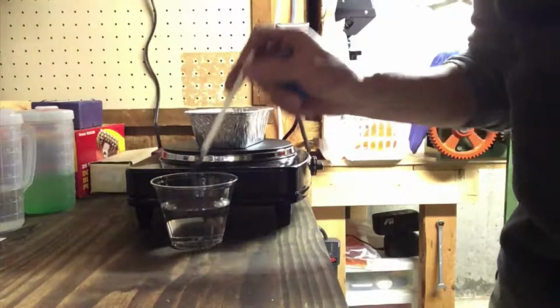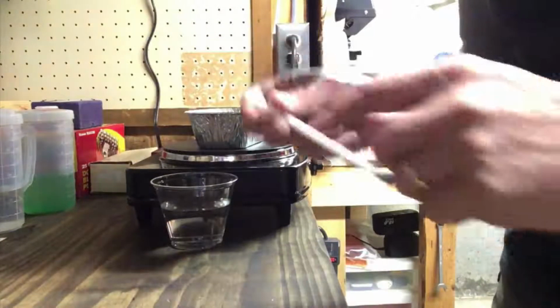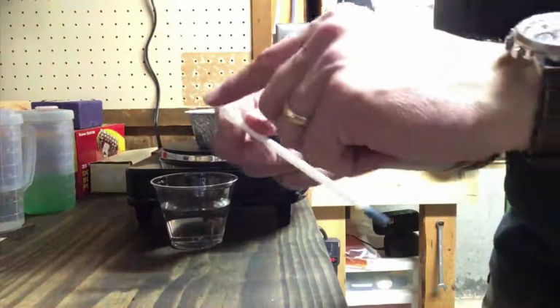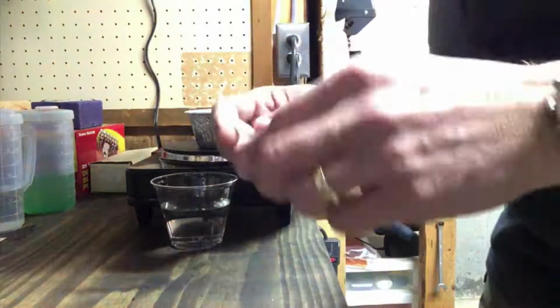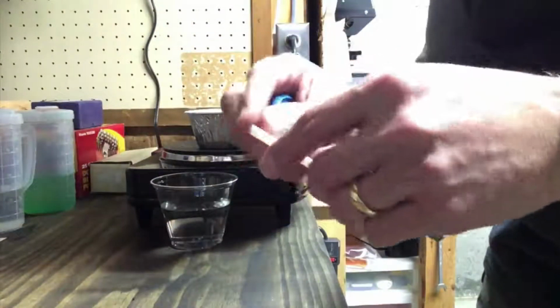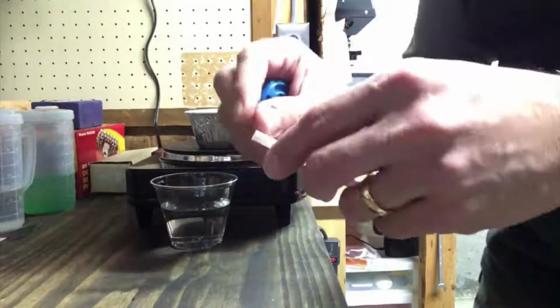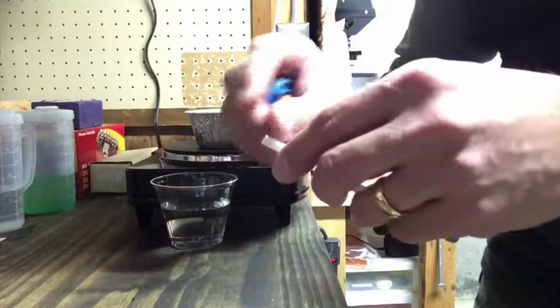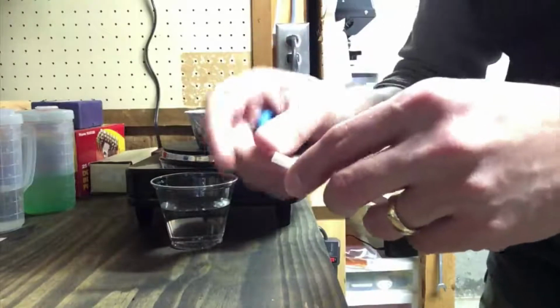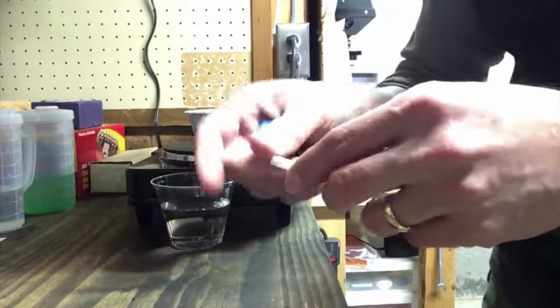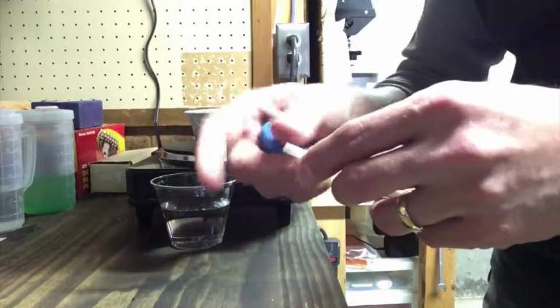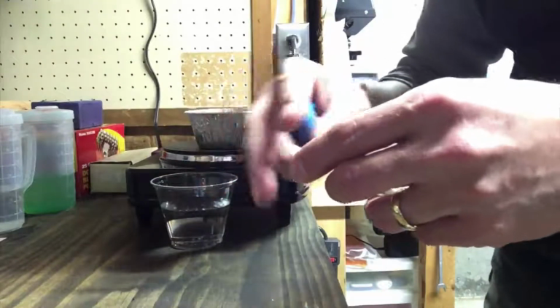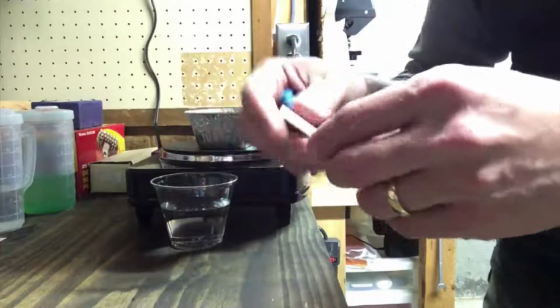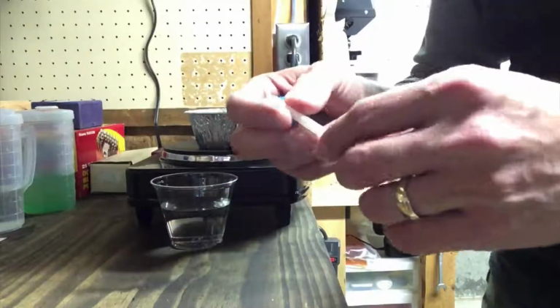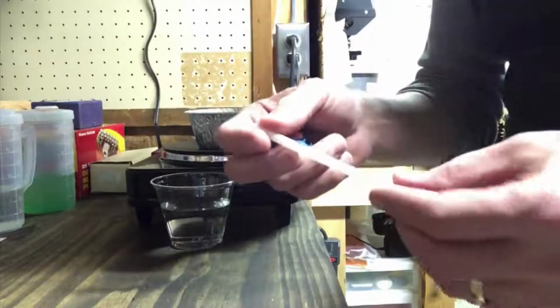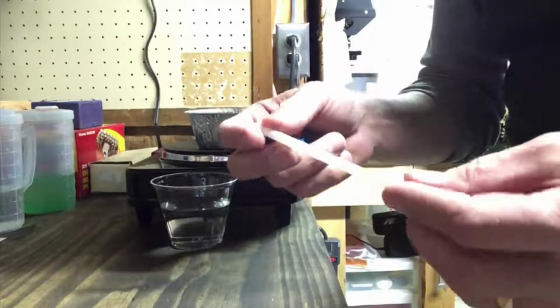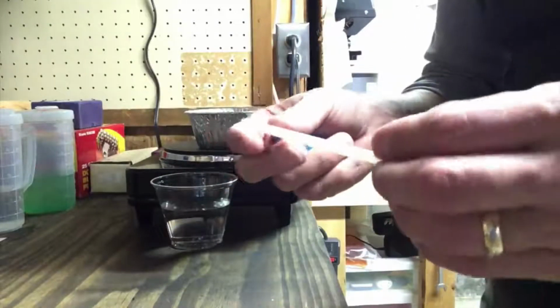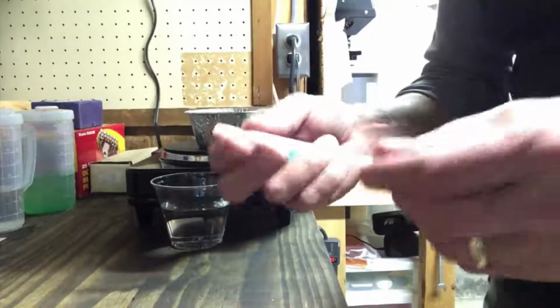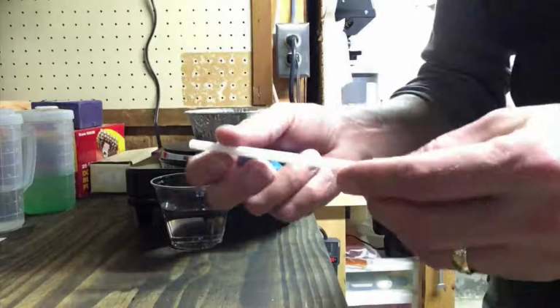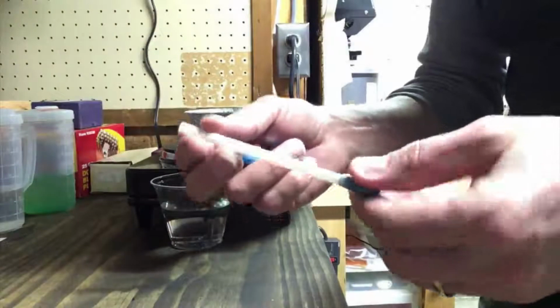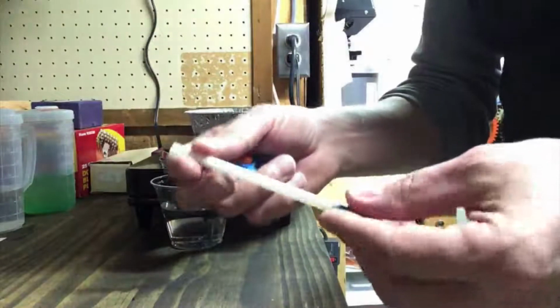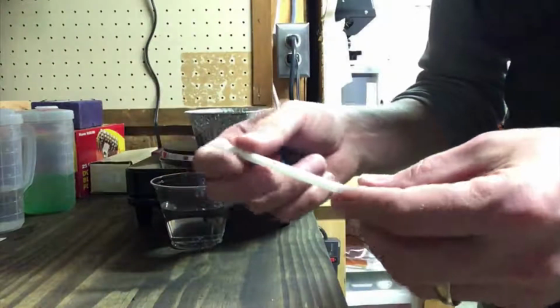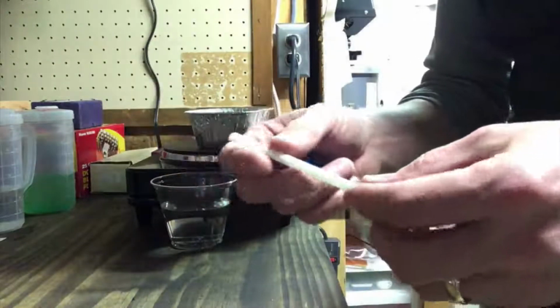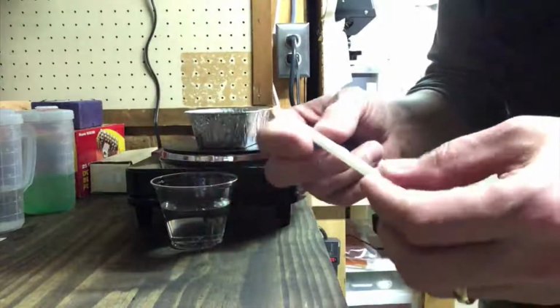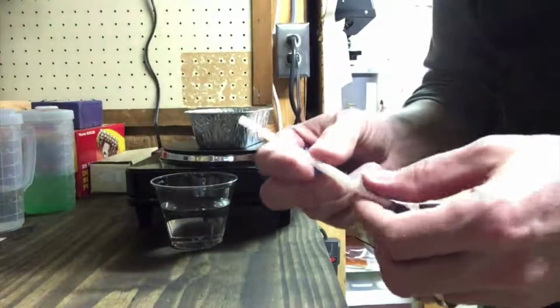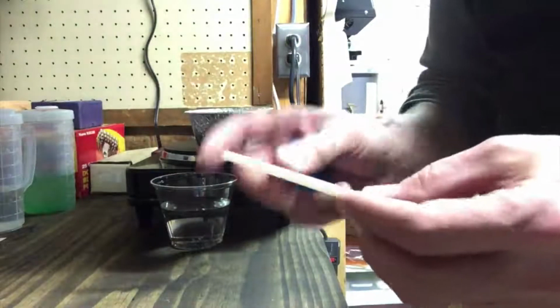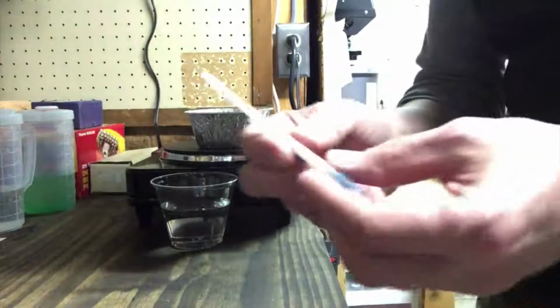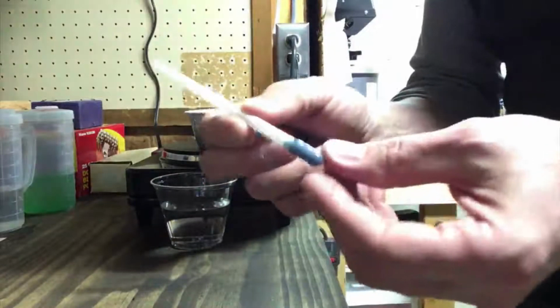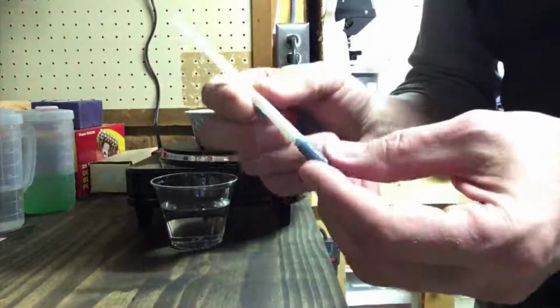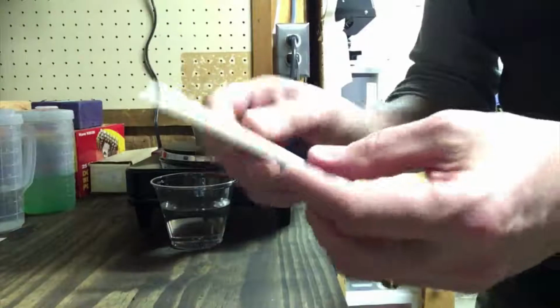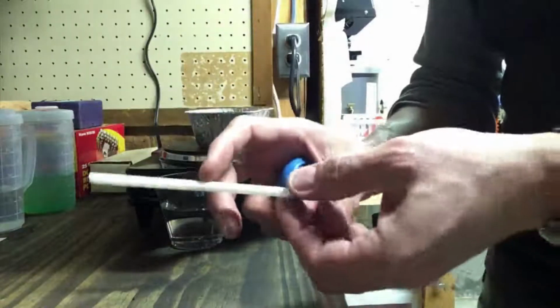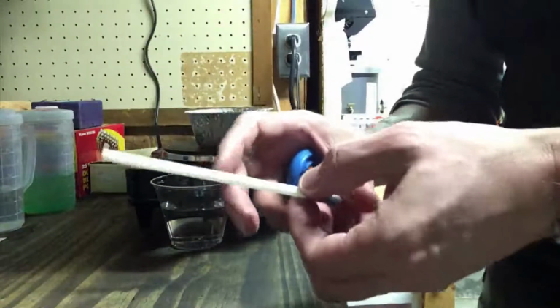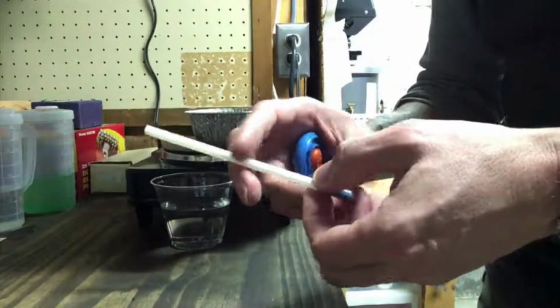These straws actually had the little flex on them and I cut those off because I don't use those. And then for my smaller cans, I'll actually cut these down and make them about three inches long.